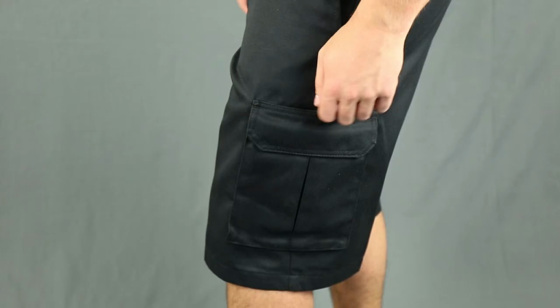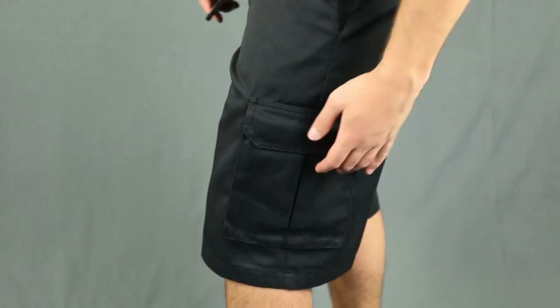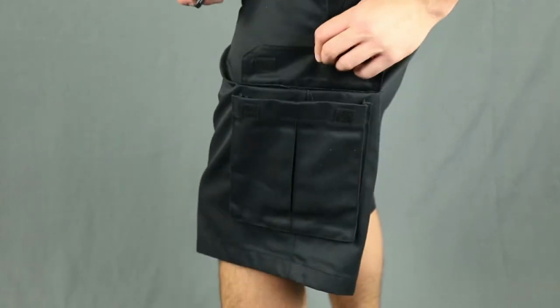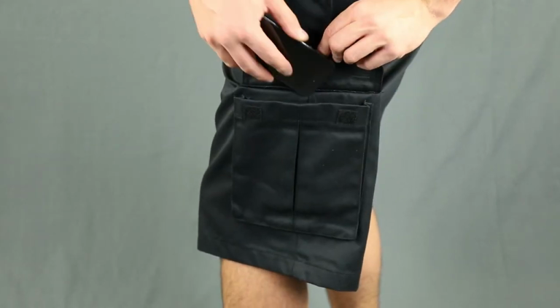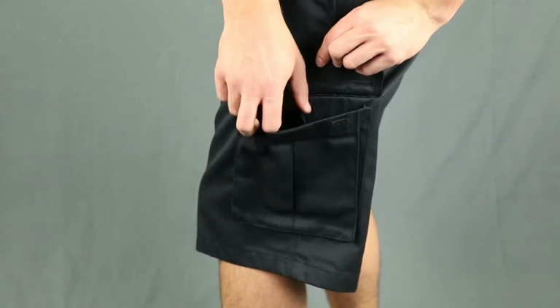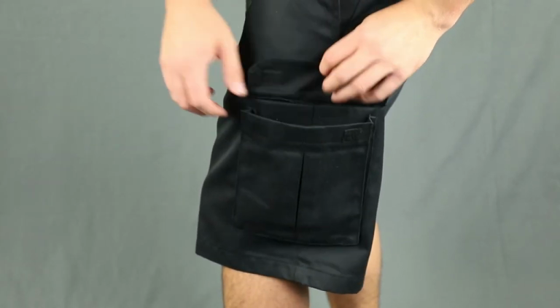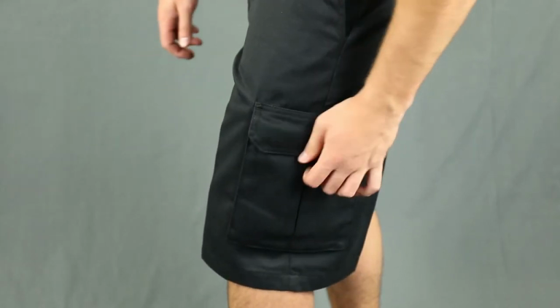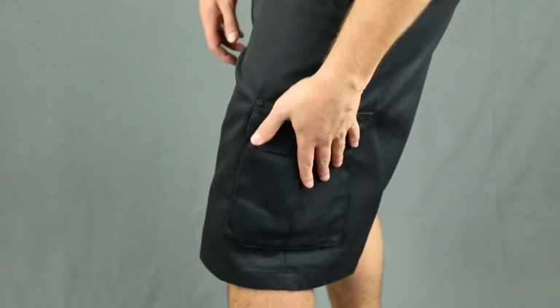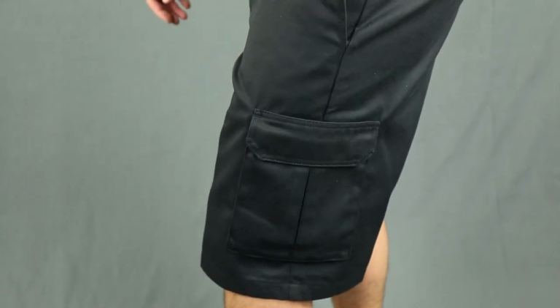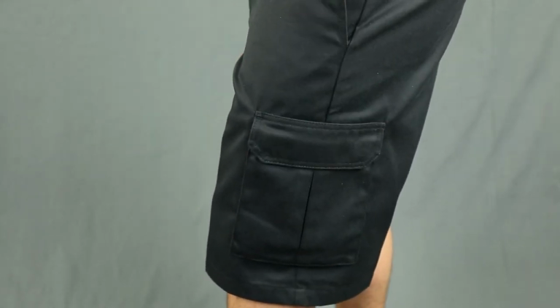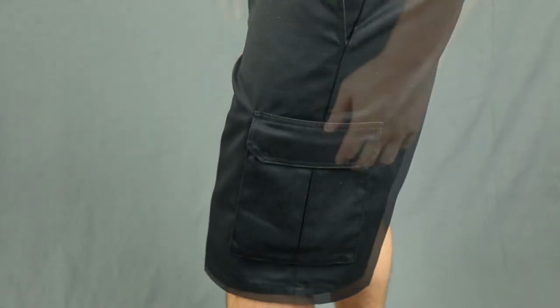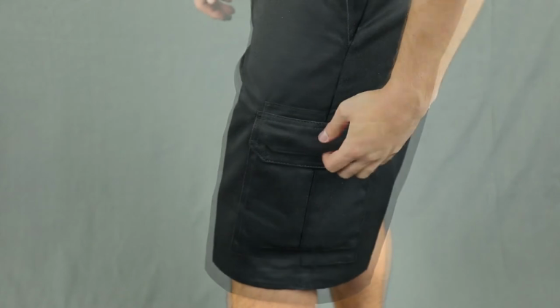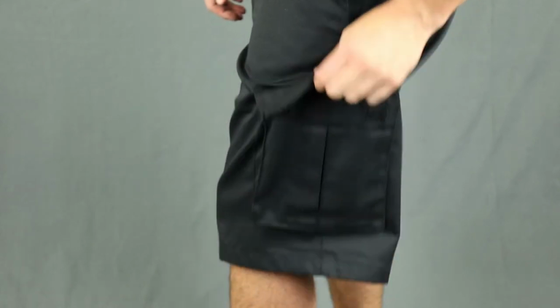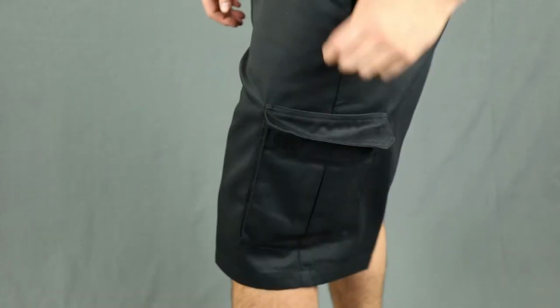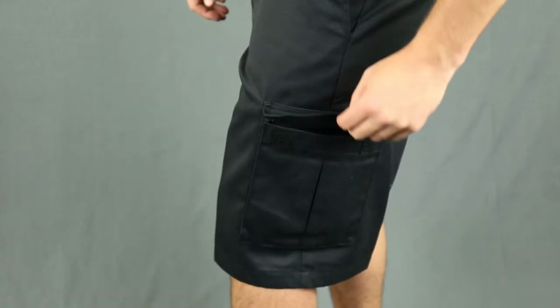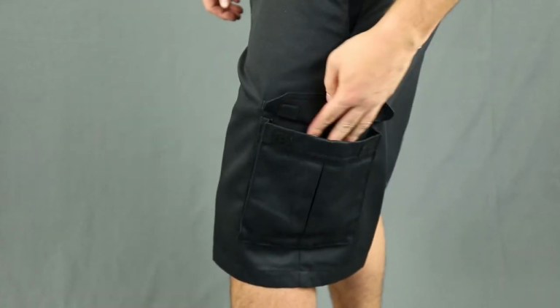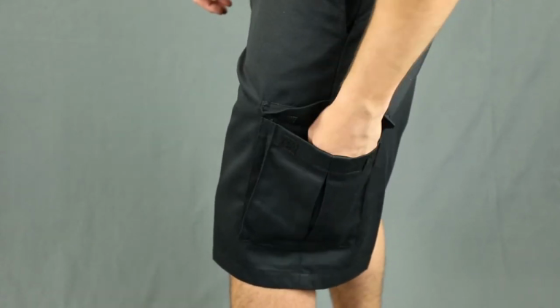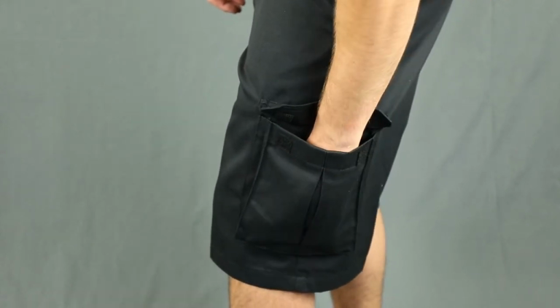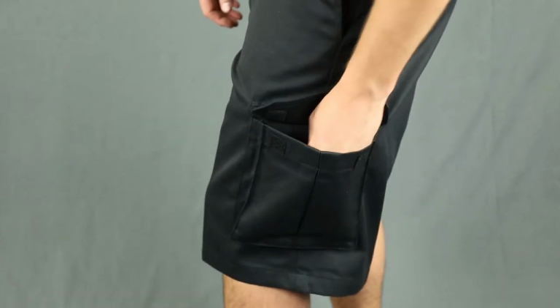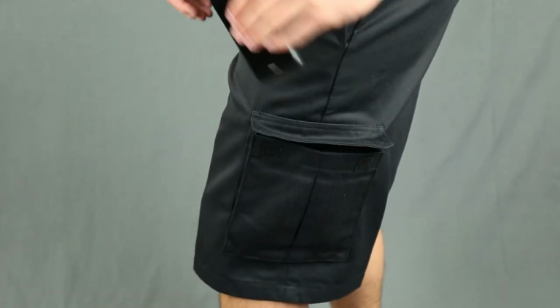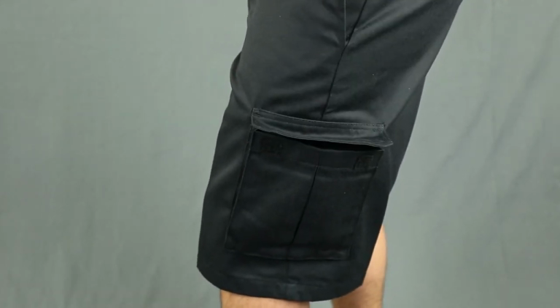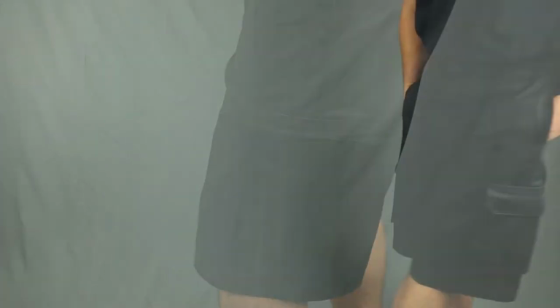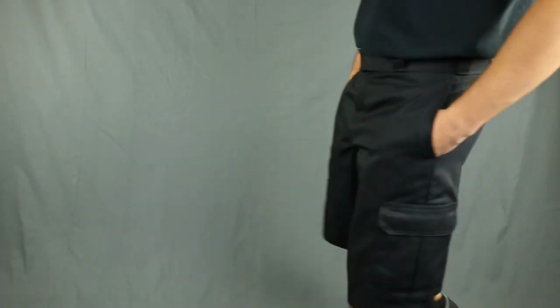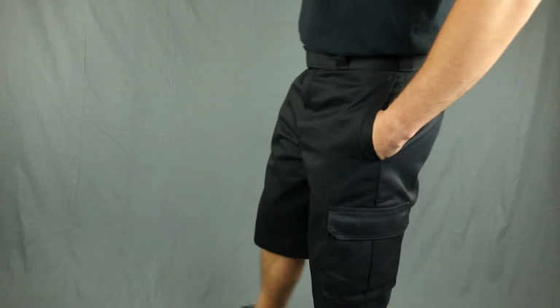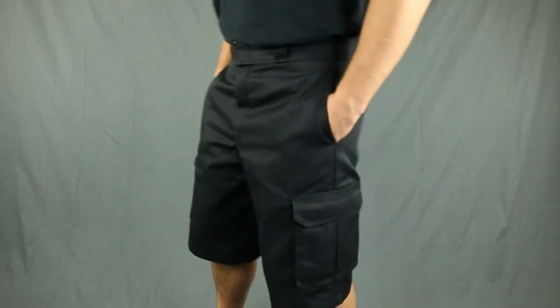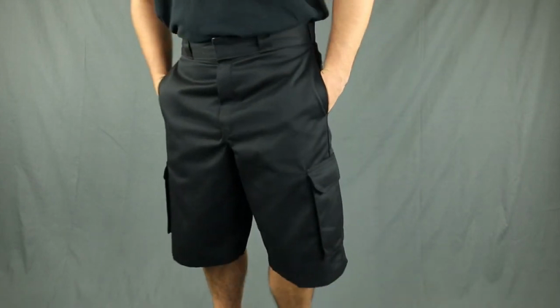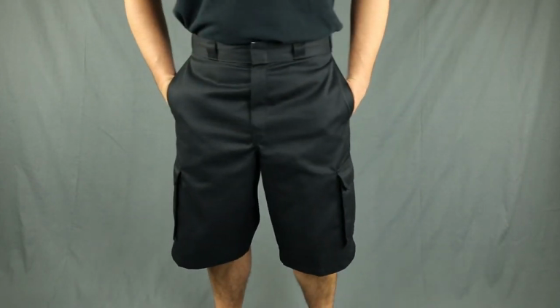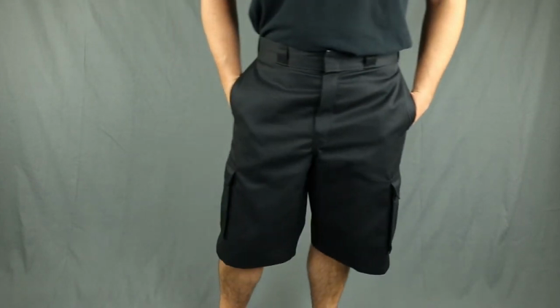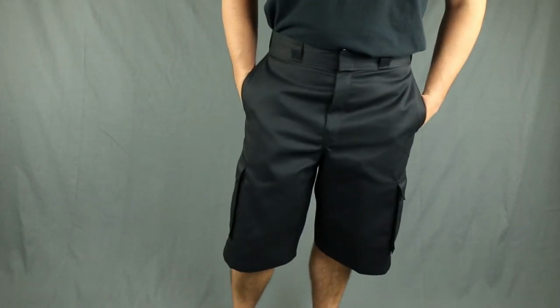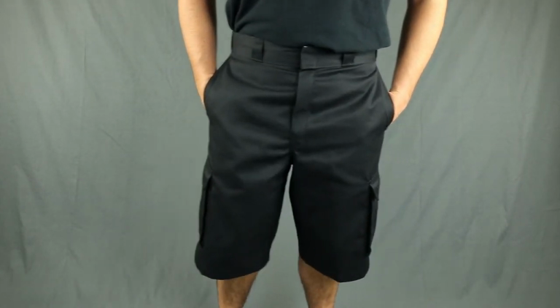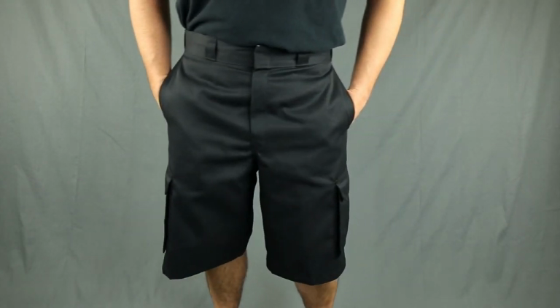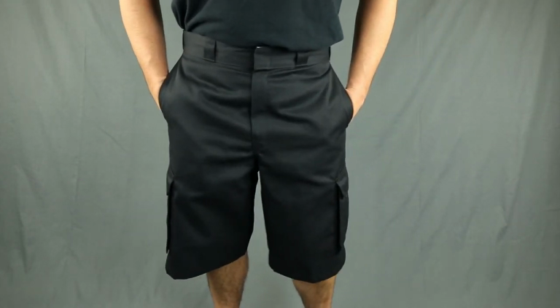Cargo bellow pockets on either side have inset box pleats to let each pocket expand as it's filled. So go ahead, stuff it with your wallet, phone, and keys. The loose fit style allows for a roomier seat and thighs so you'll be comfortable and relaxed.